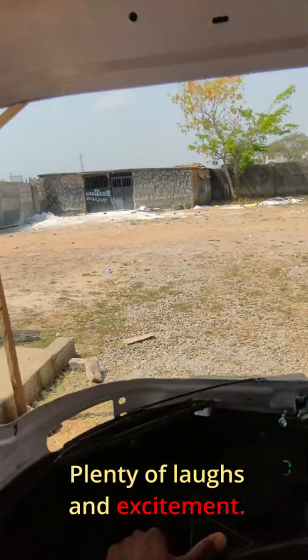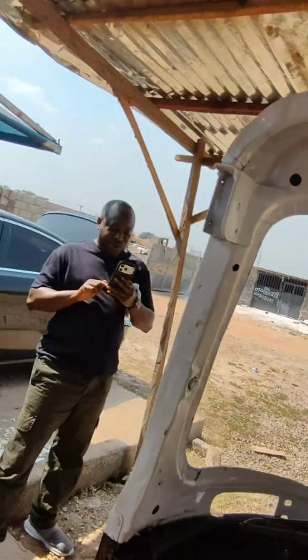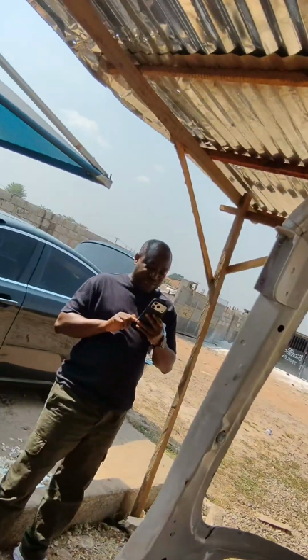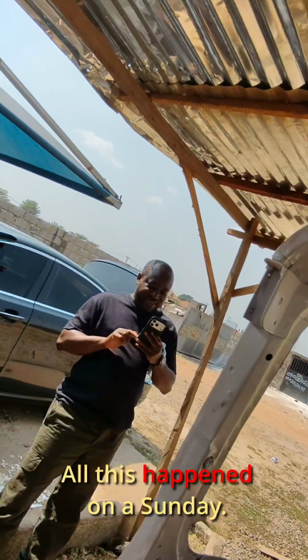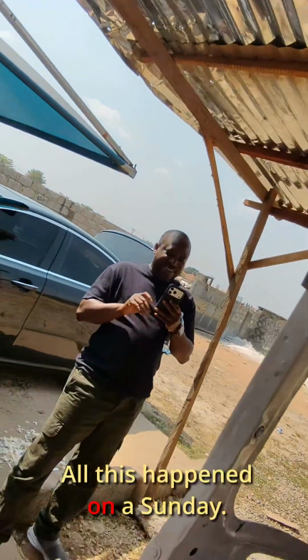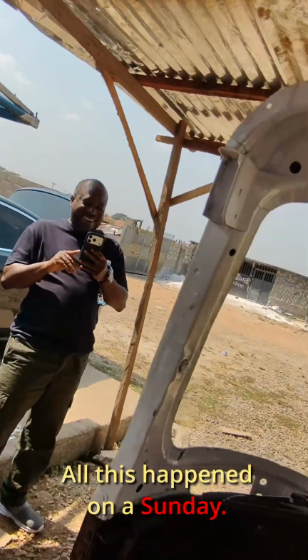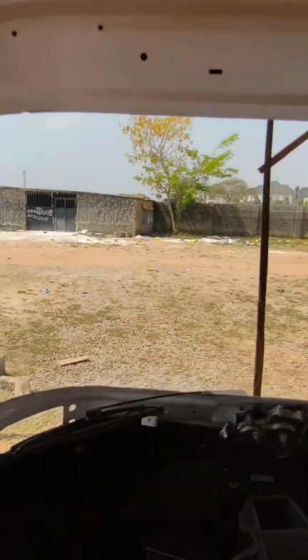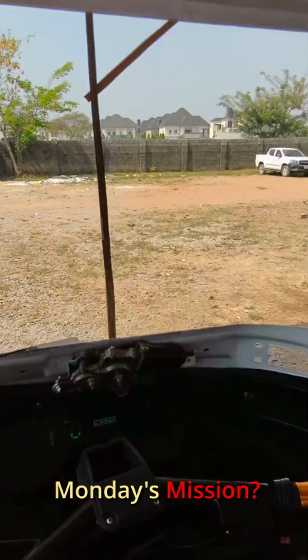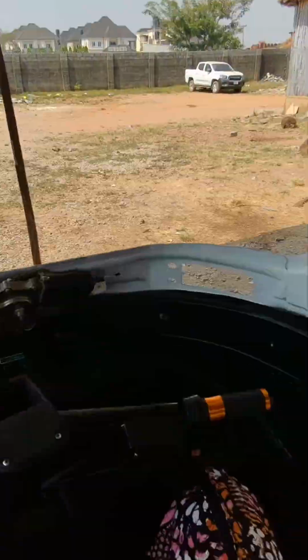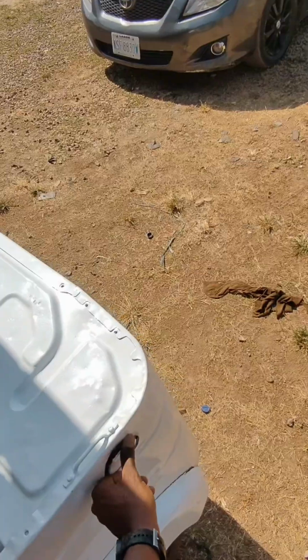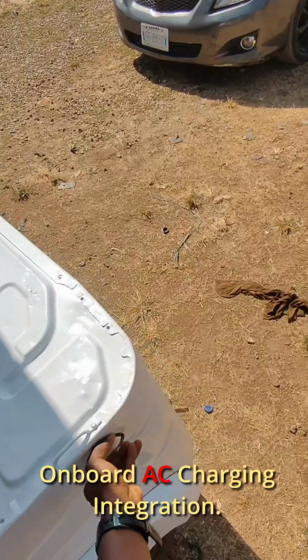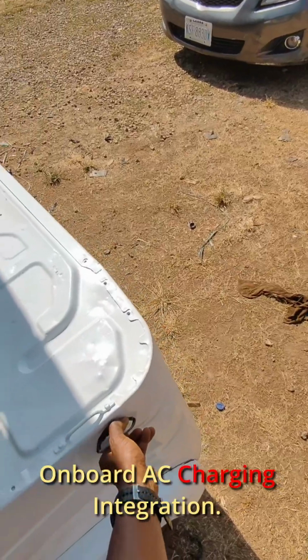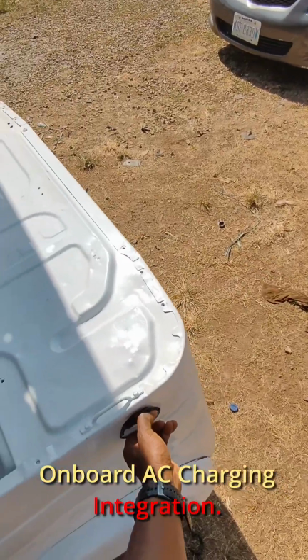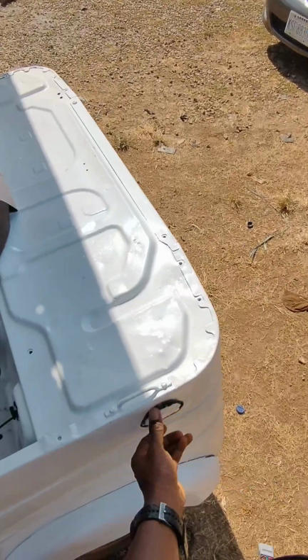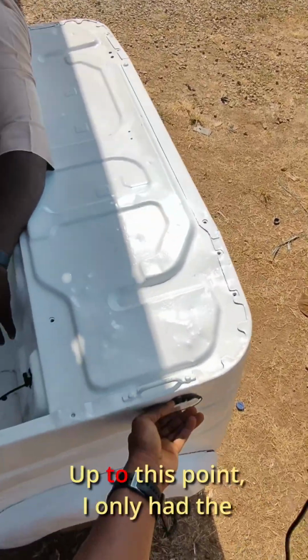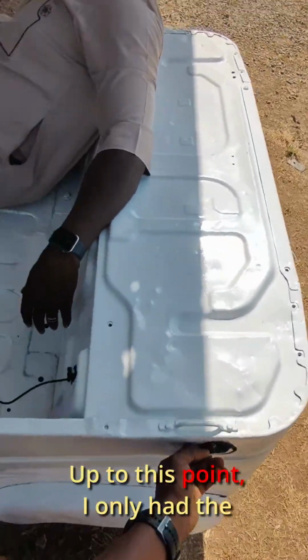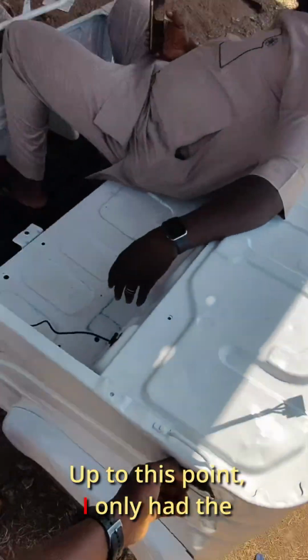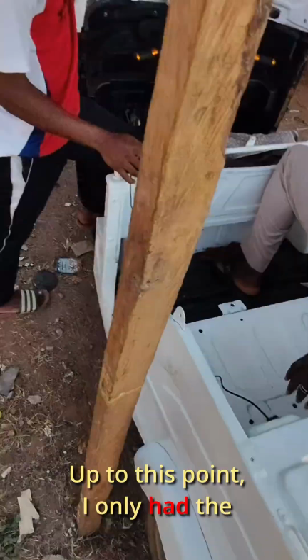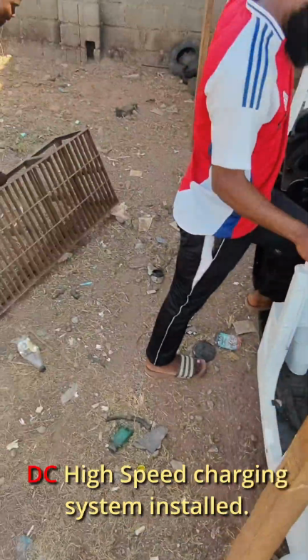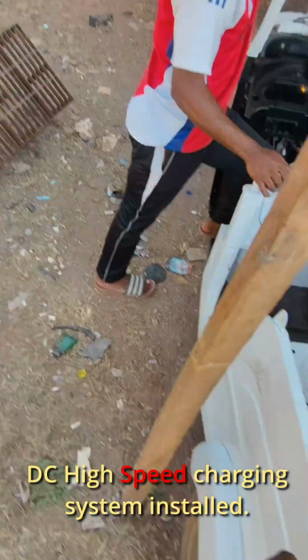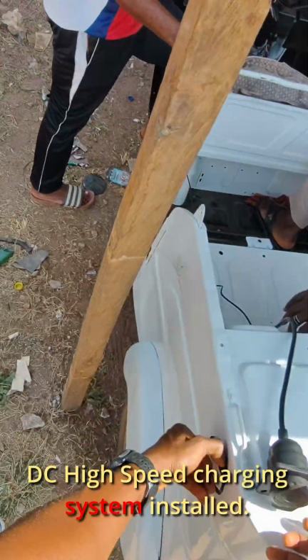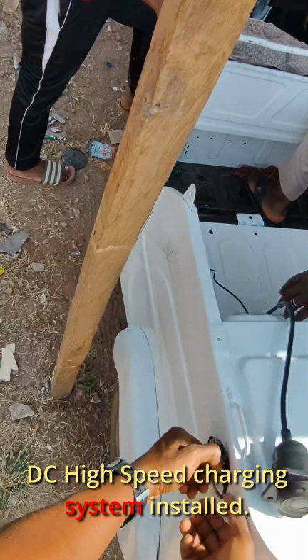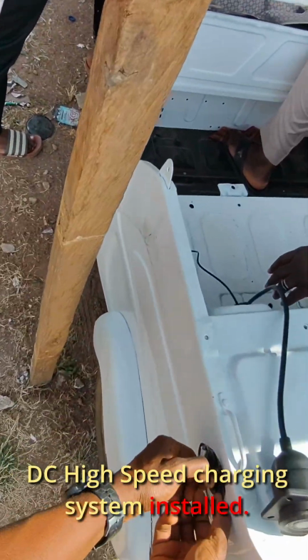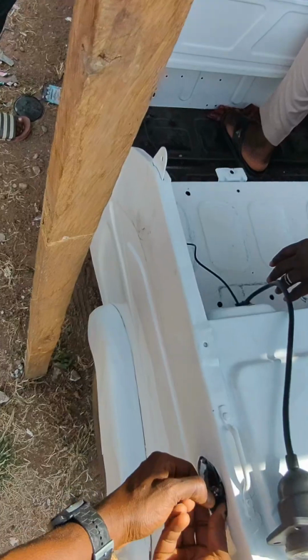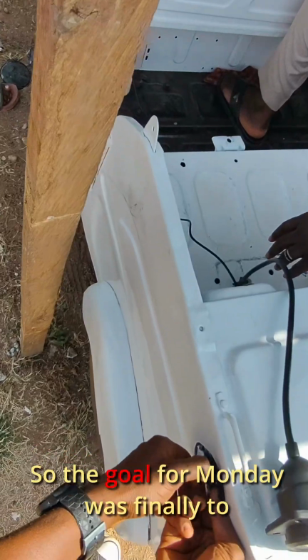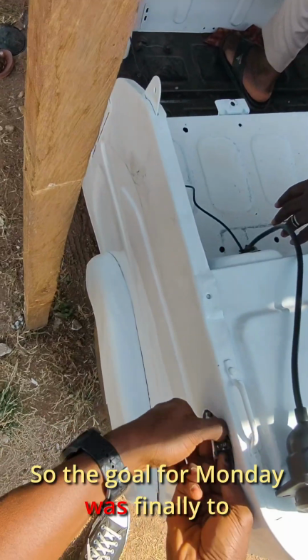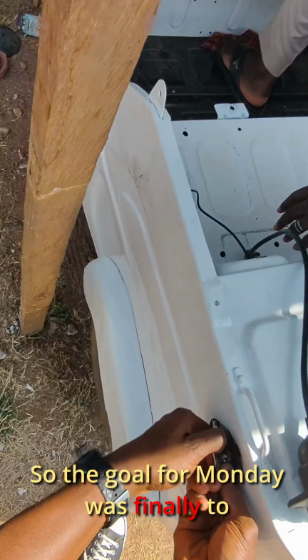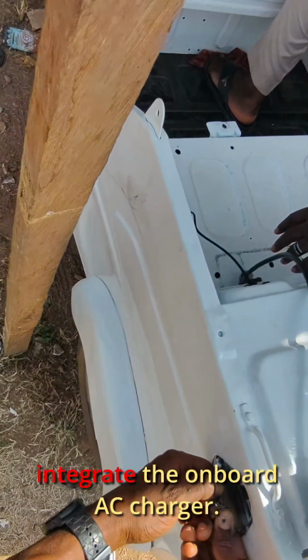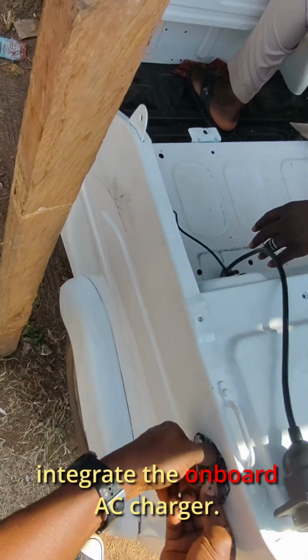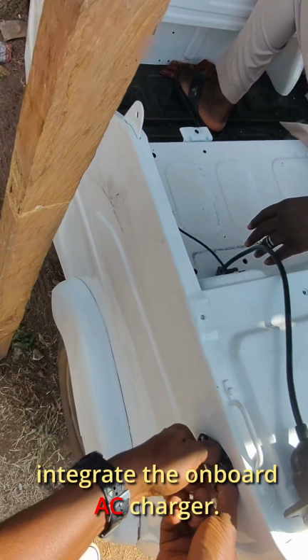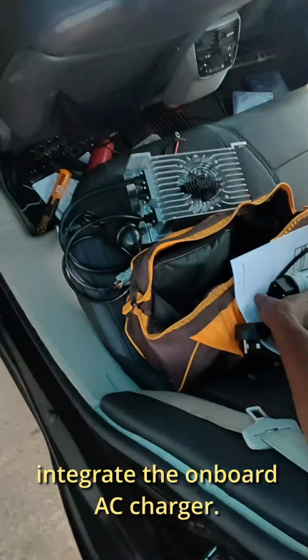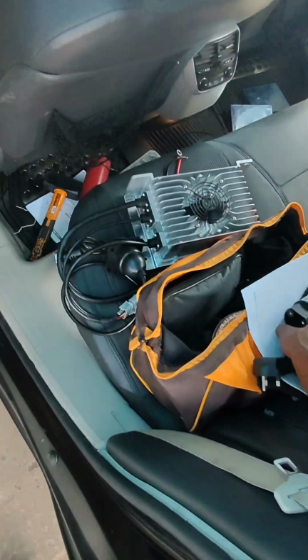All this happened on a Sunday. Monday's mission: onboard AC charging integration. Up to this point I only had the DC high-speed charging system installed, so the goal for Monday was to finally integrate the onboard AC charger.